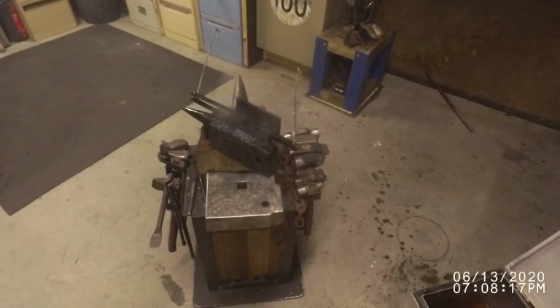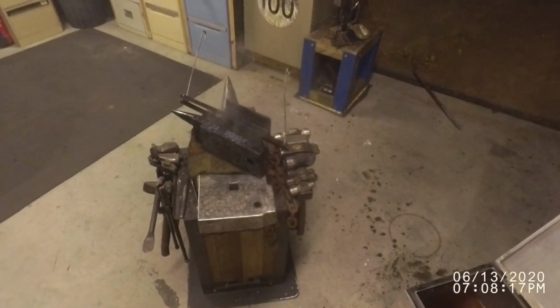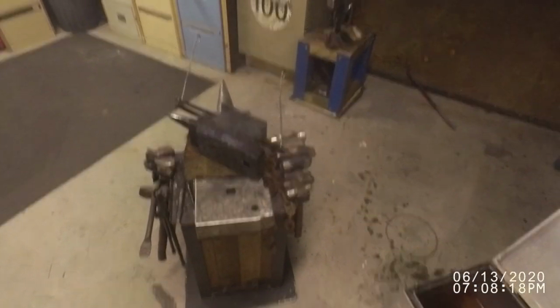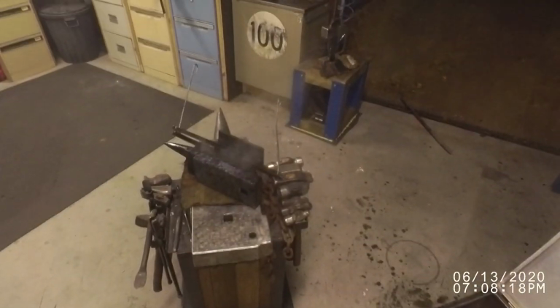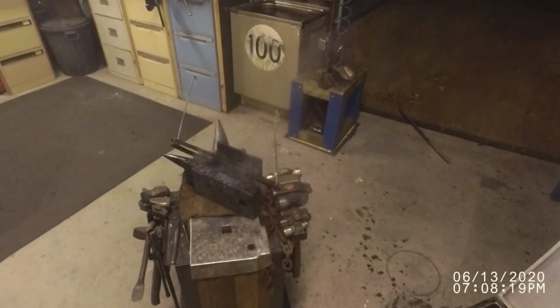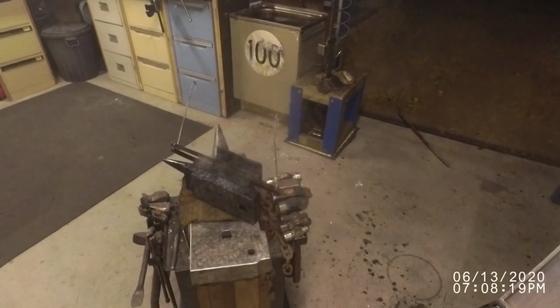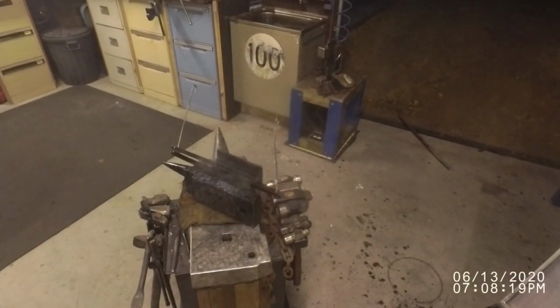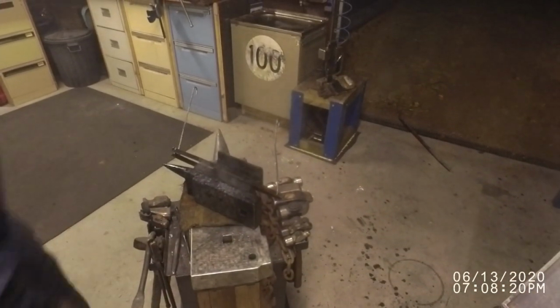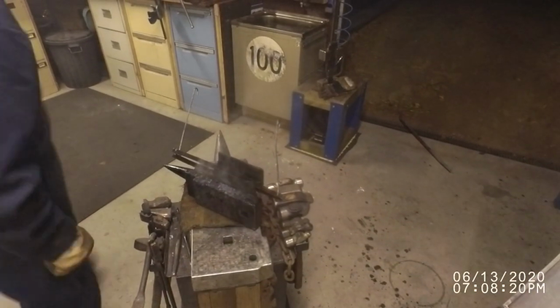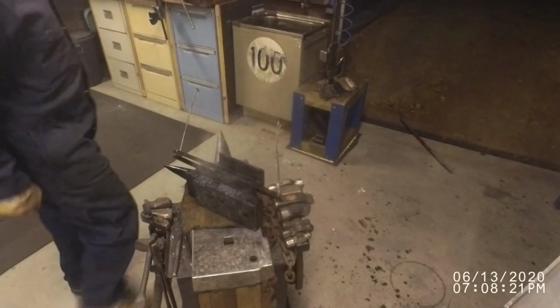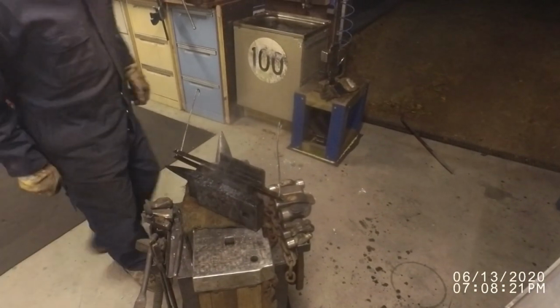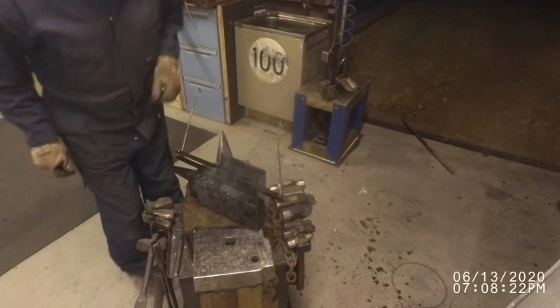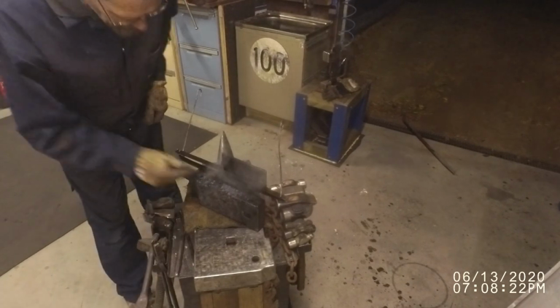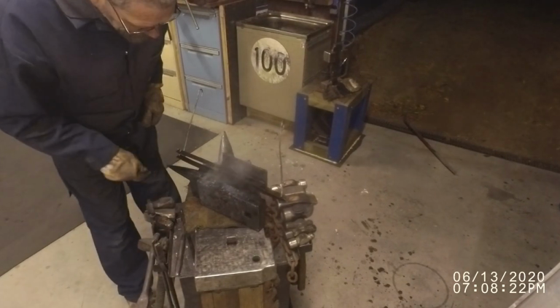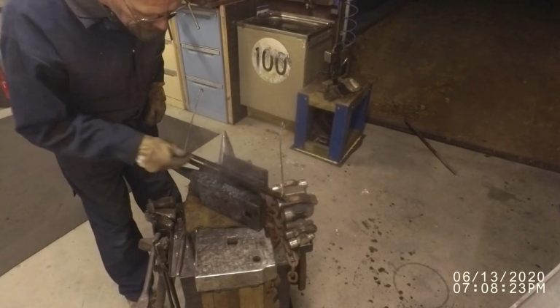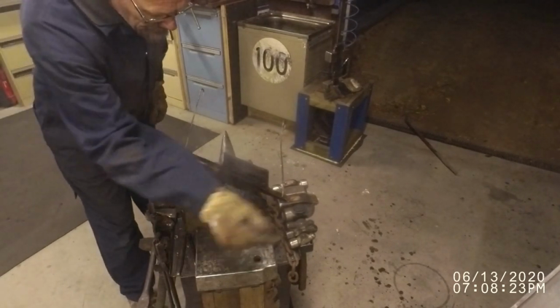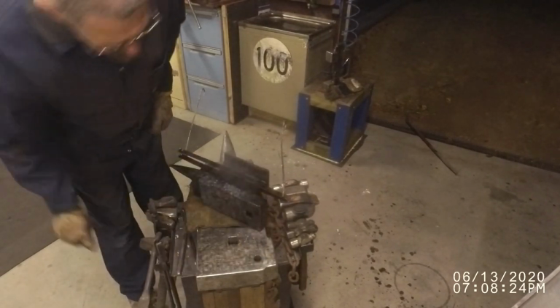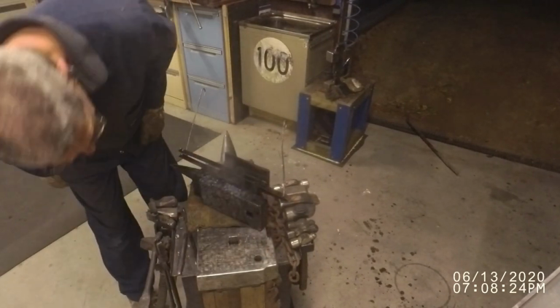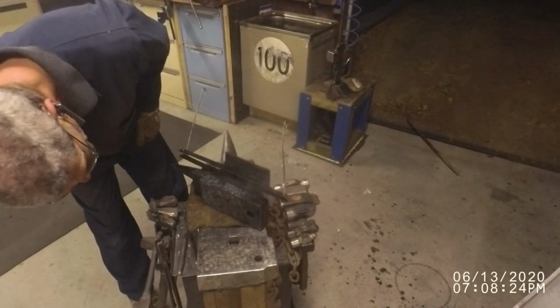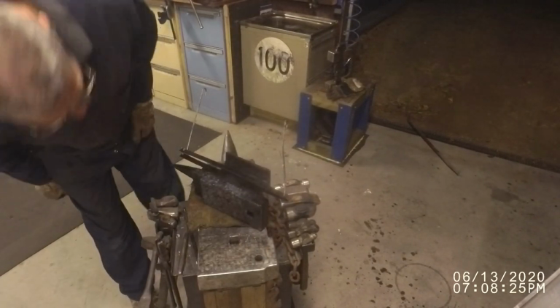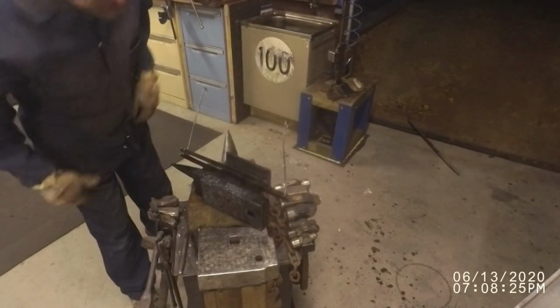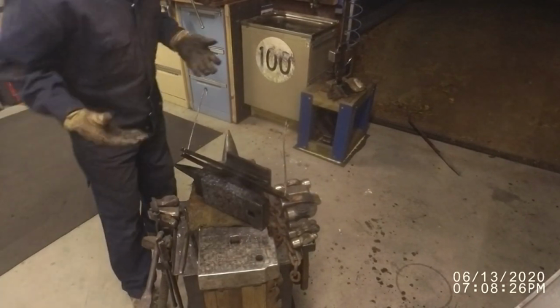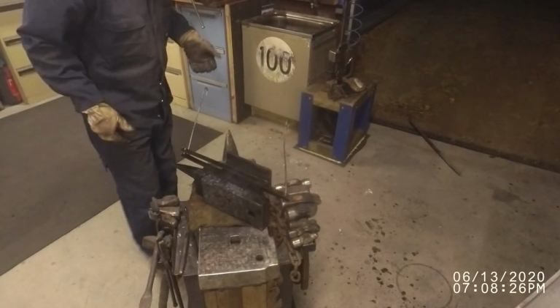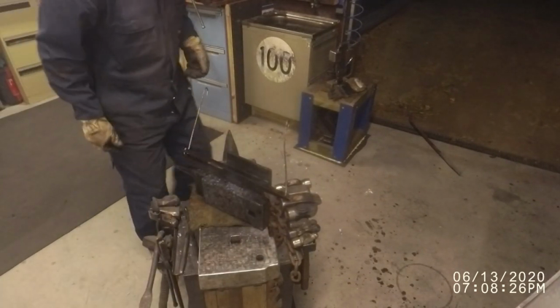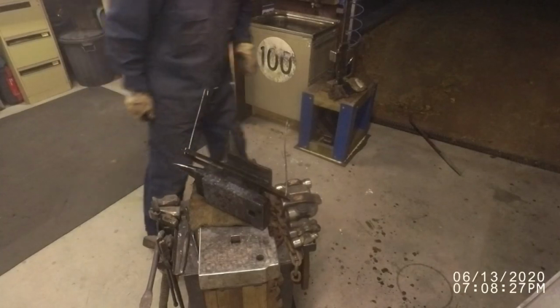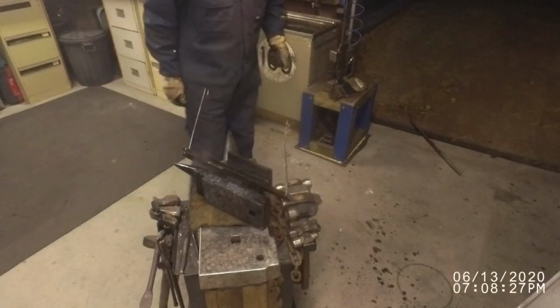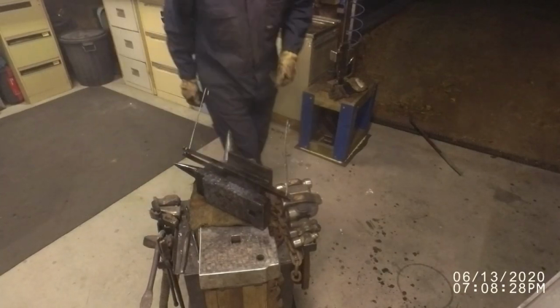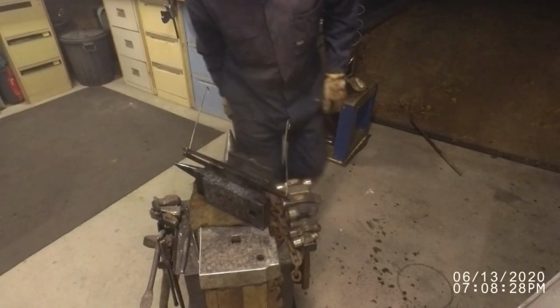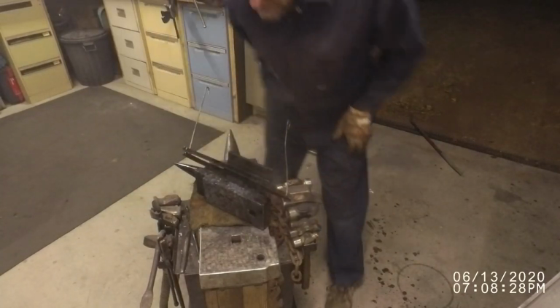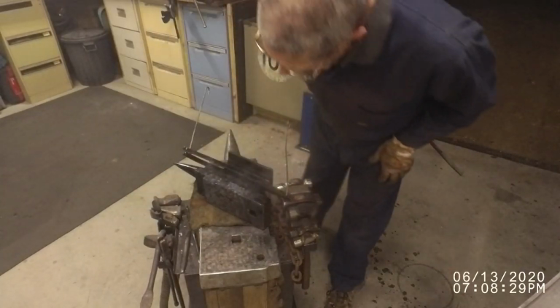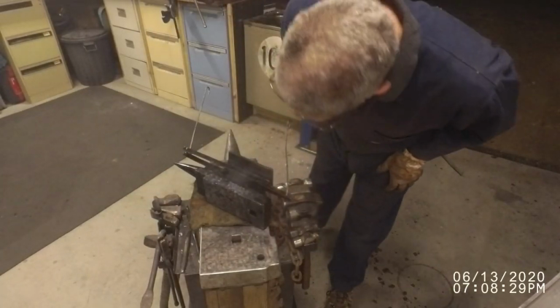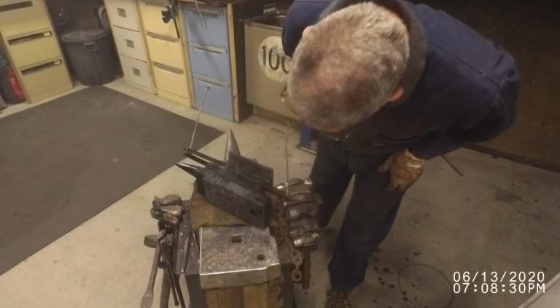There's the anvil sitting there. While it's nice and hot I shall clean some of that crud up.